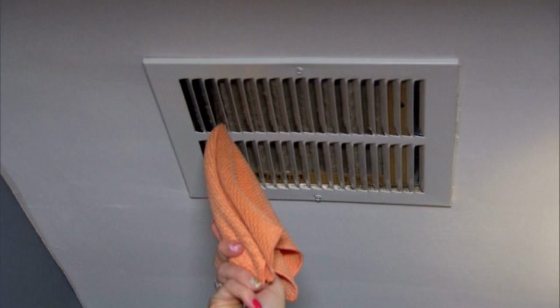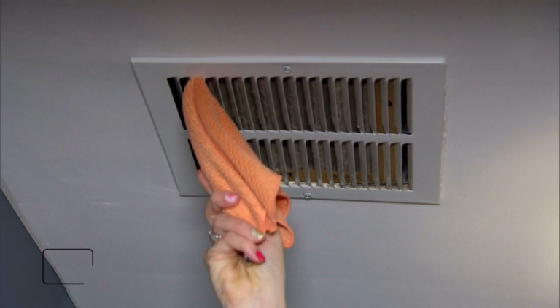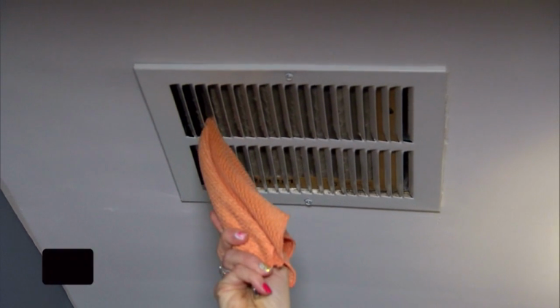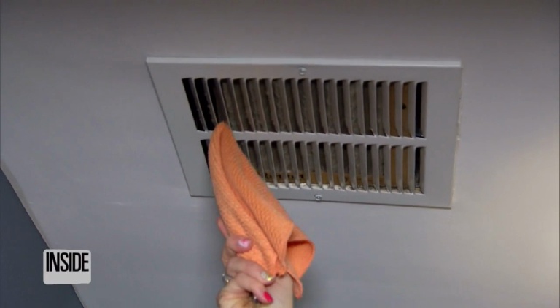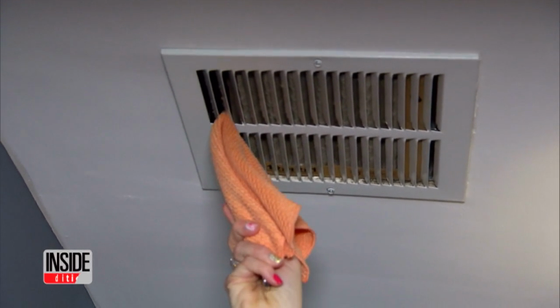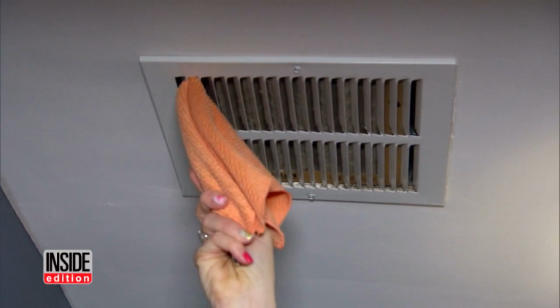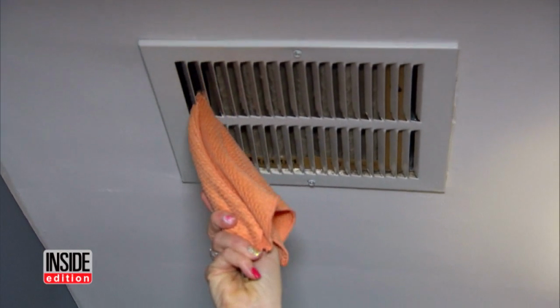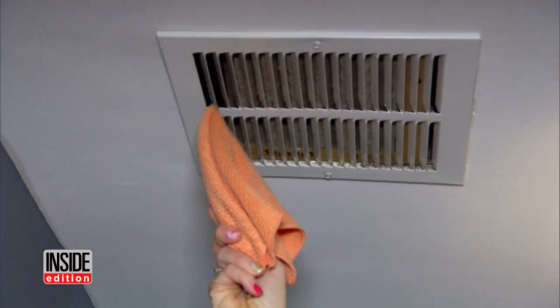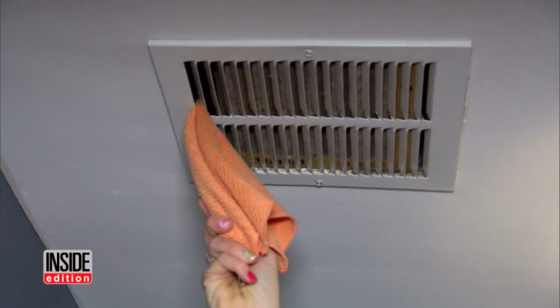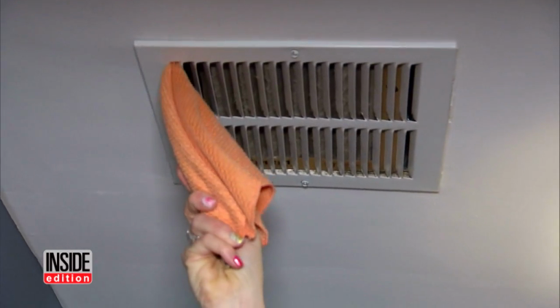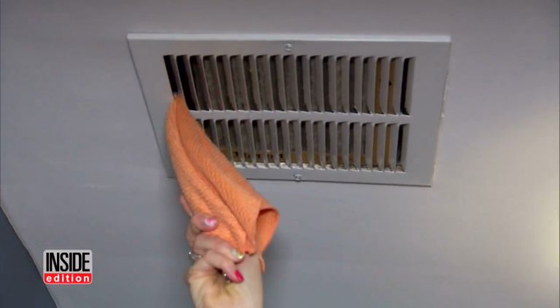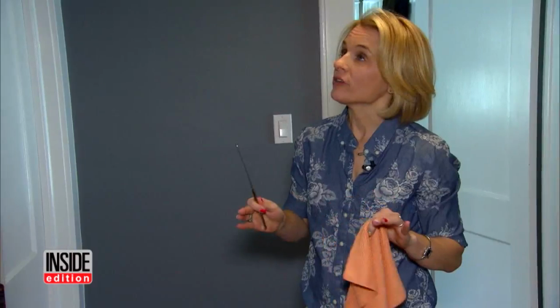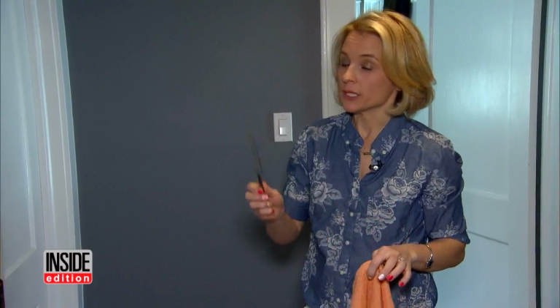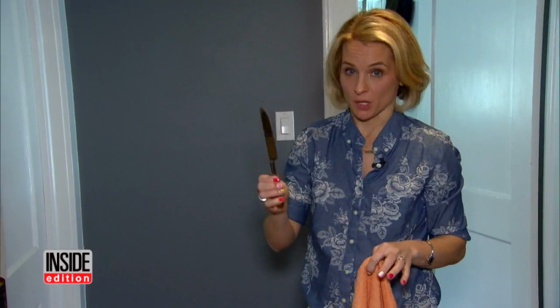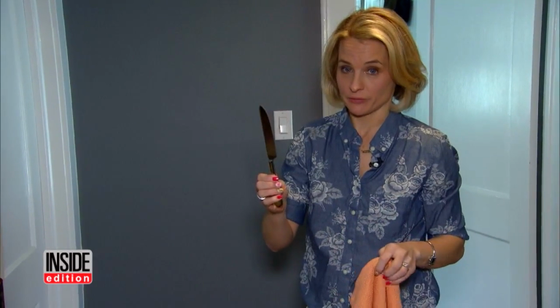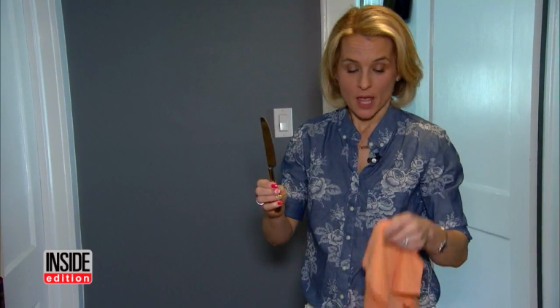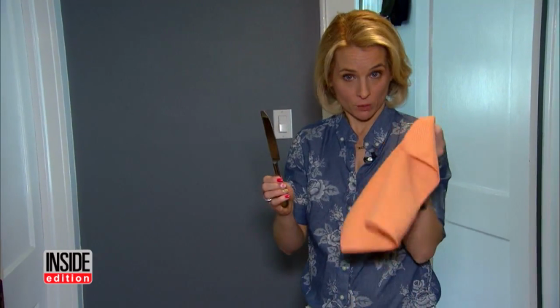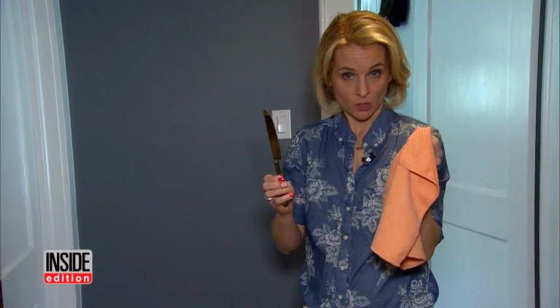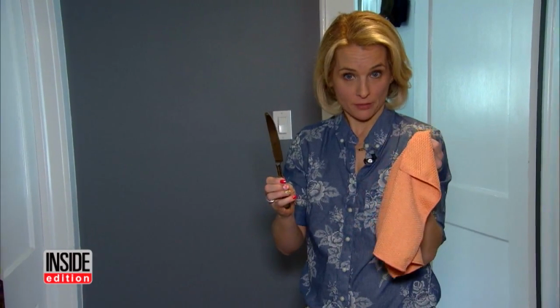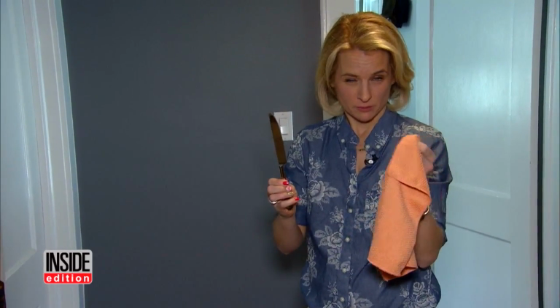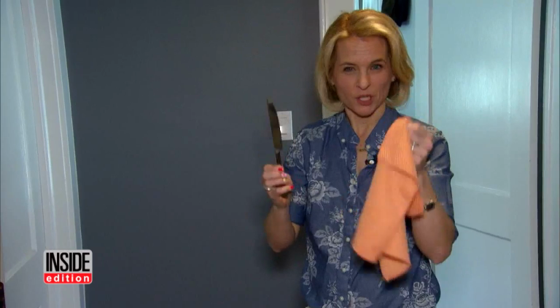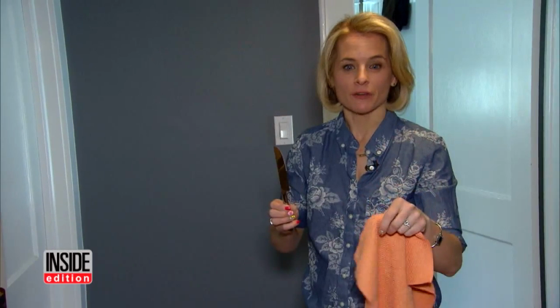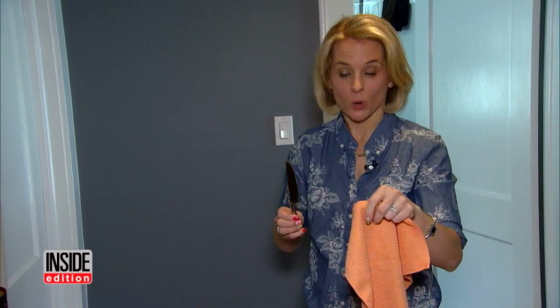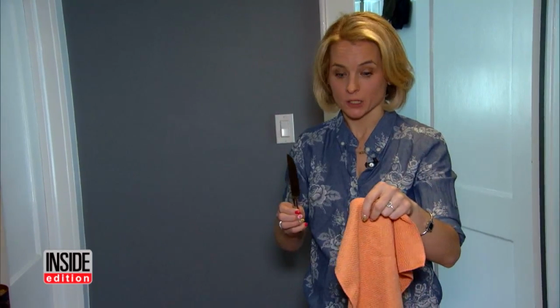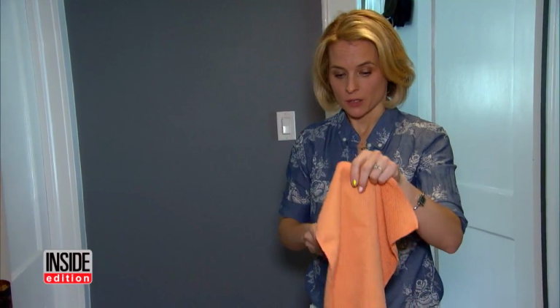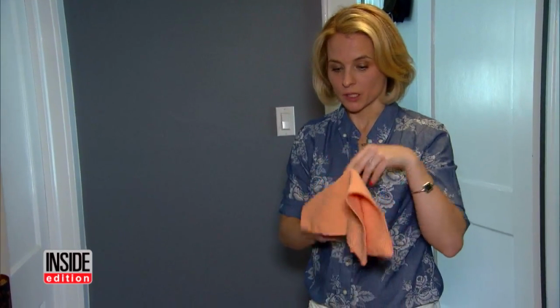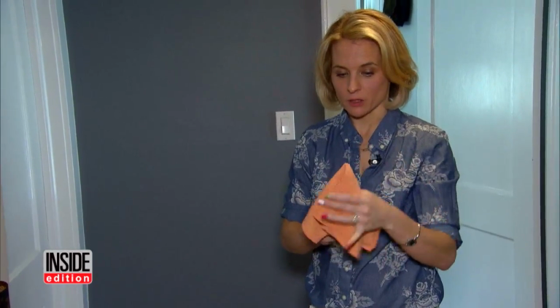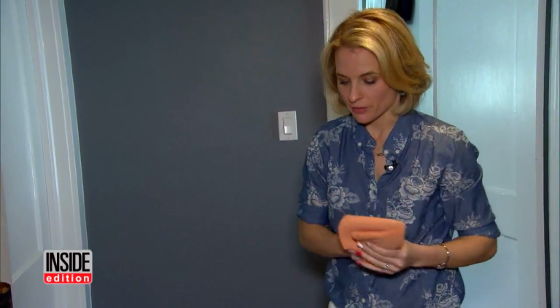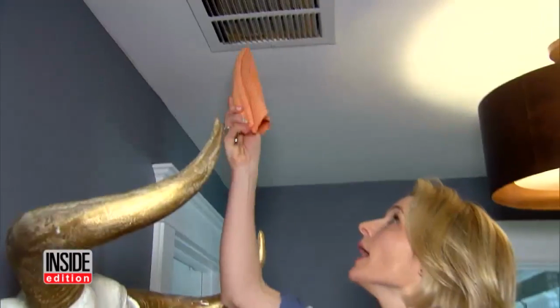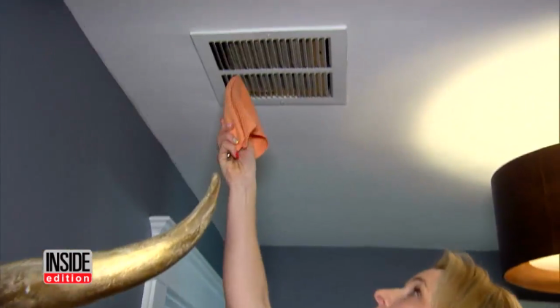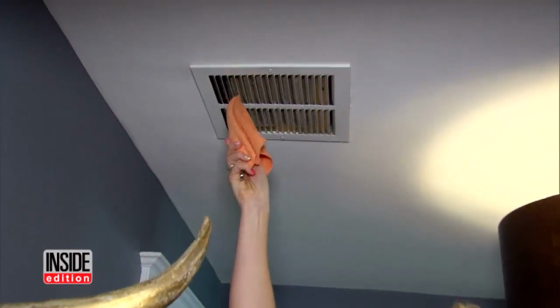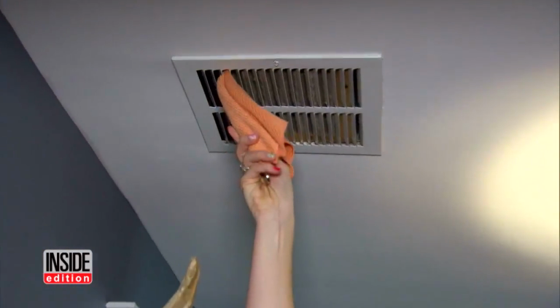If cleaning your dirty air vents is on your spring cleaning list, try this quick fix. You're gonna take a butter knife and a microfiber cloth and MacGyver a quick duster. You just cover the cloth and go through the rungs.